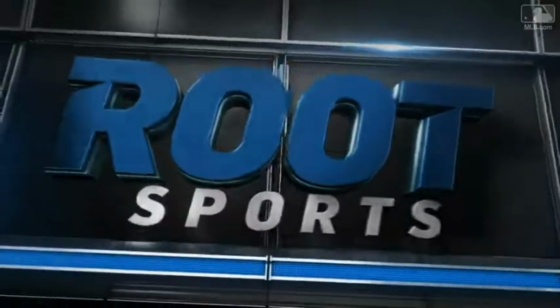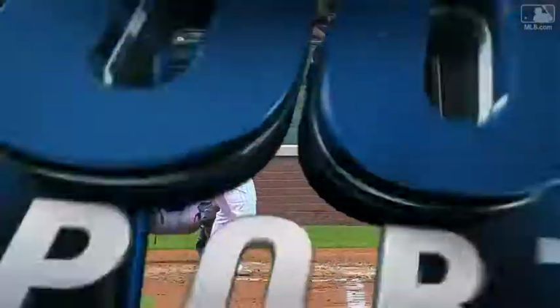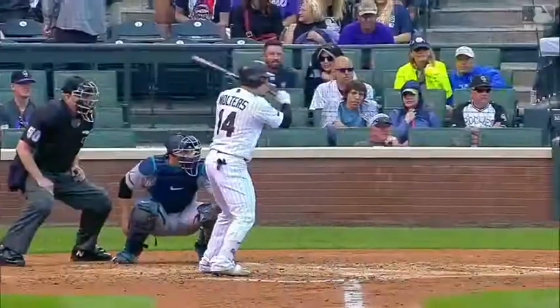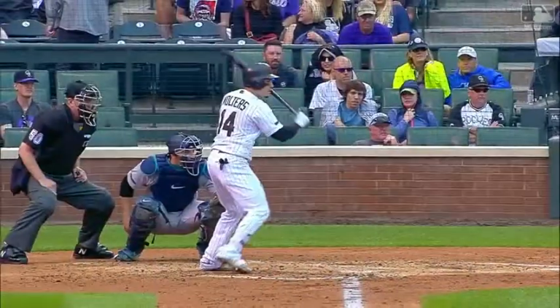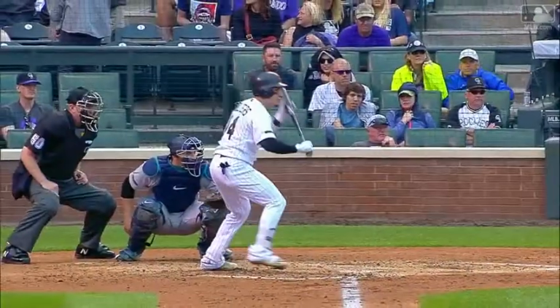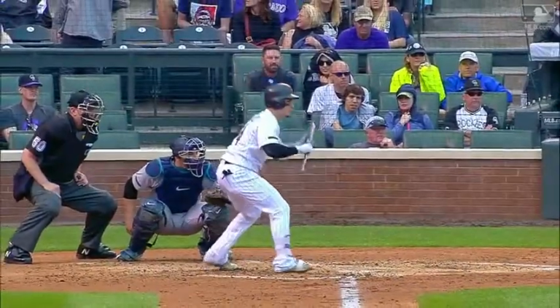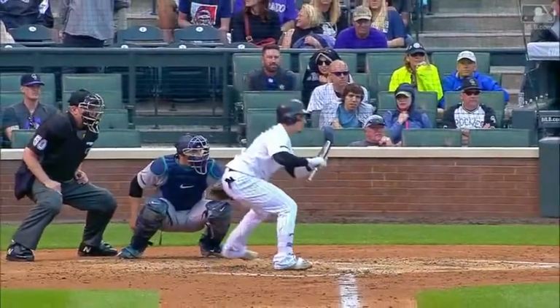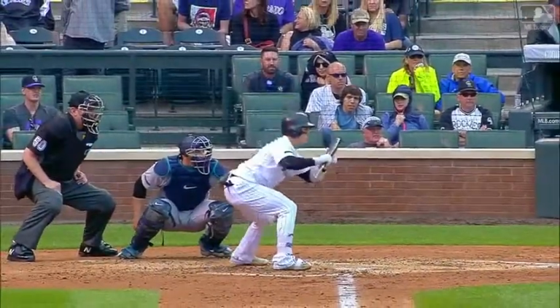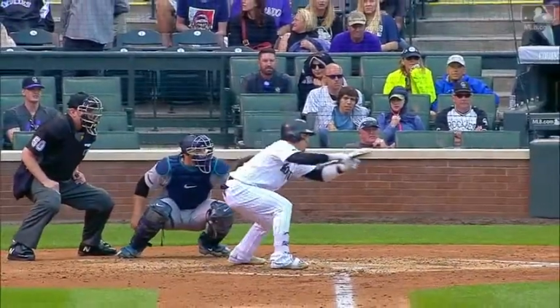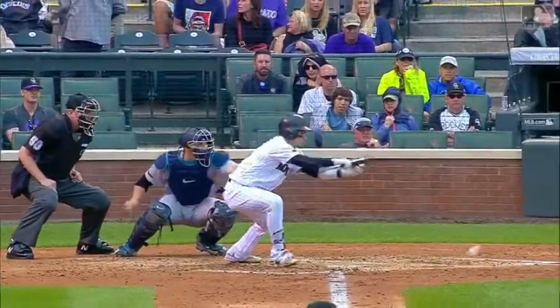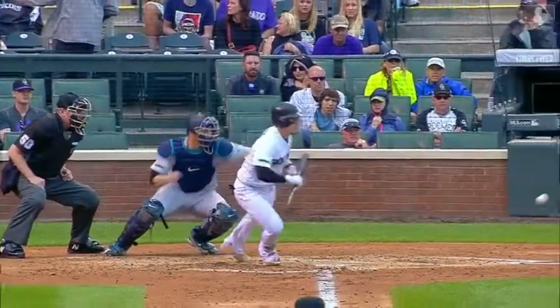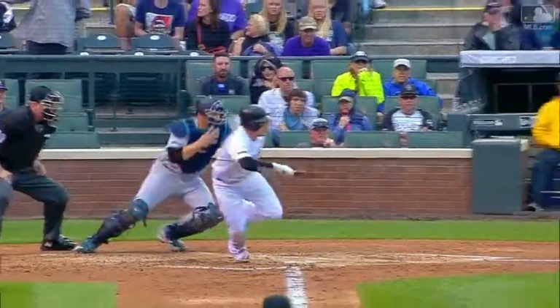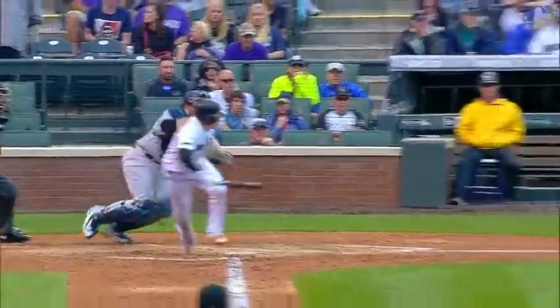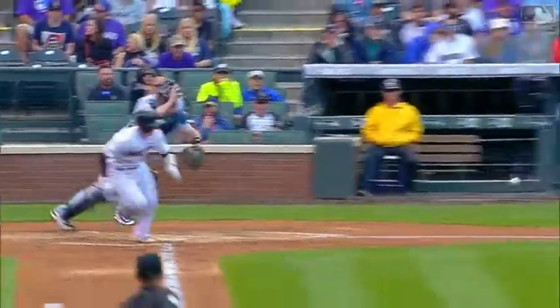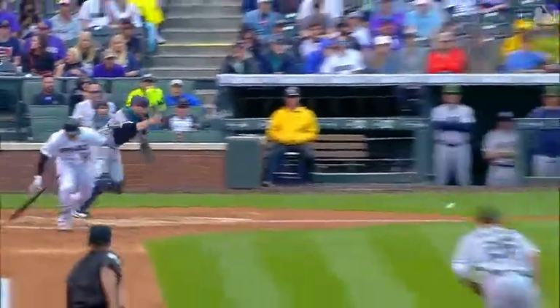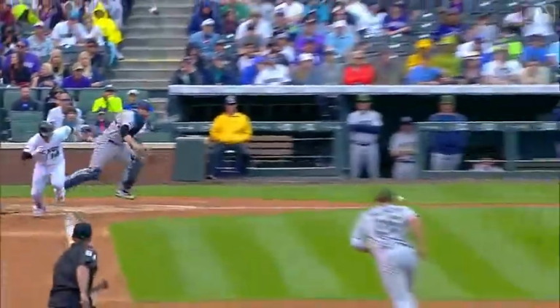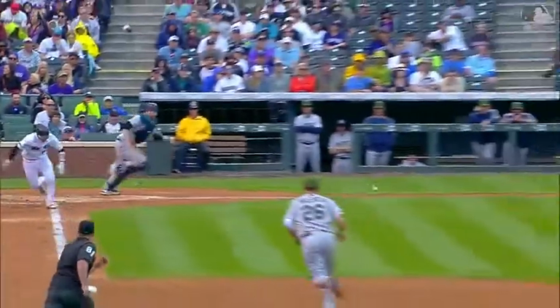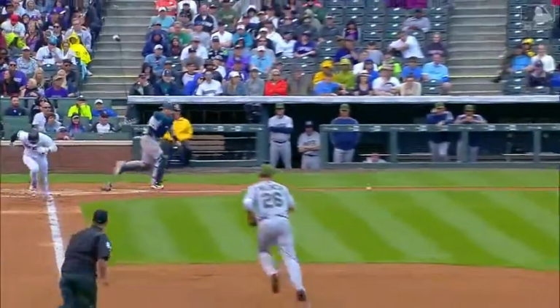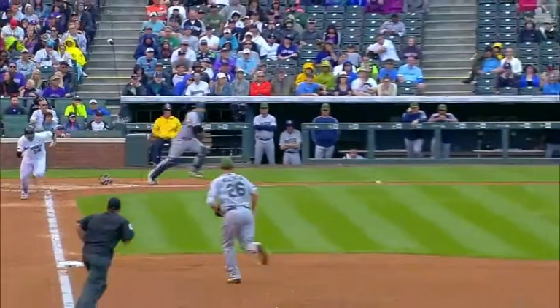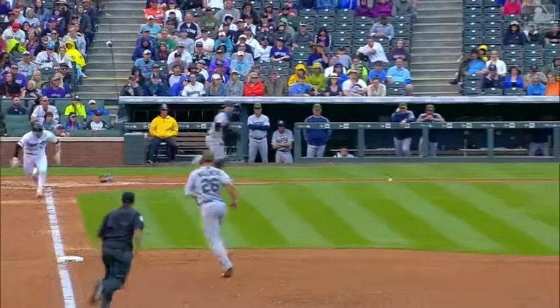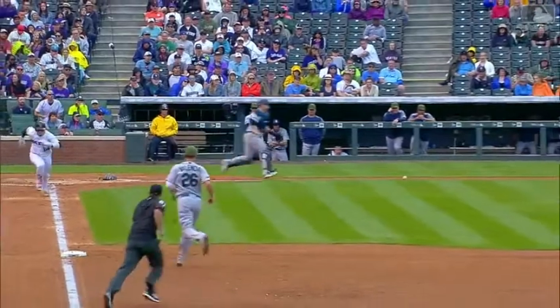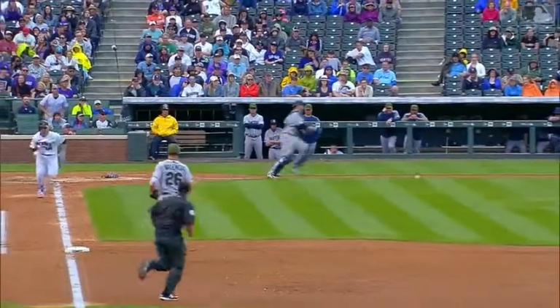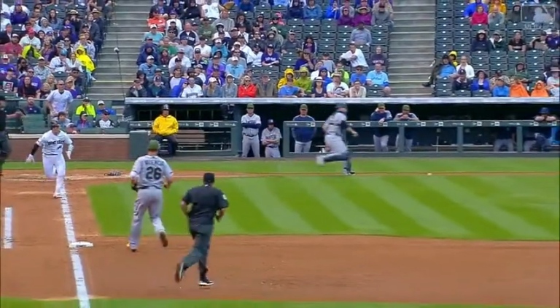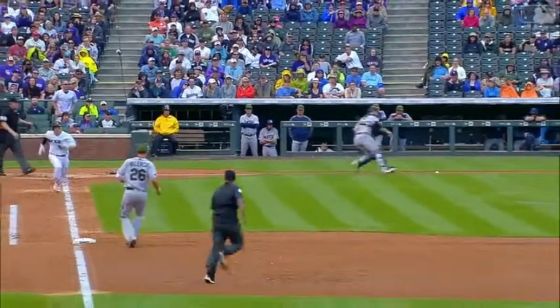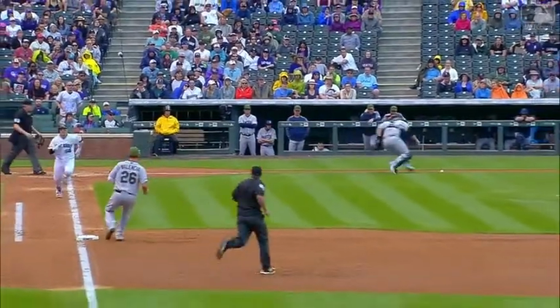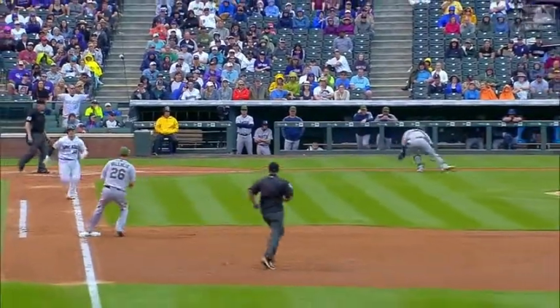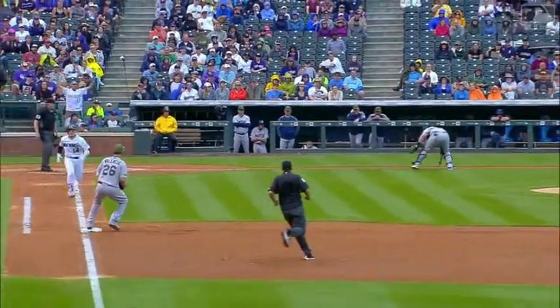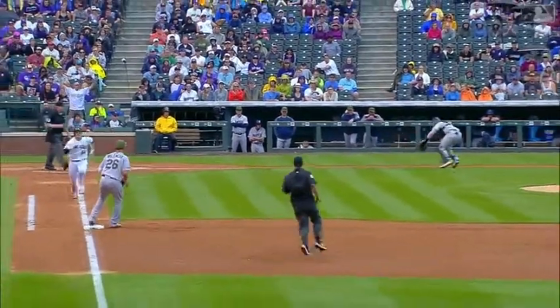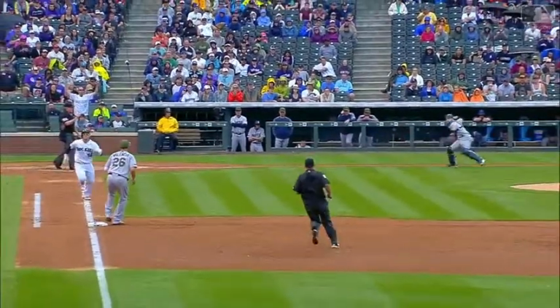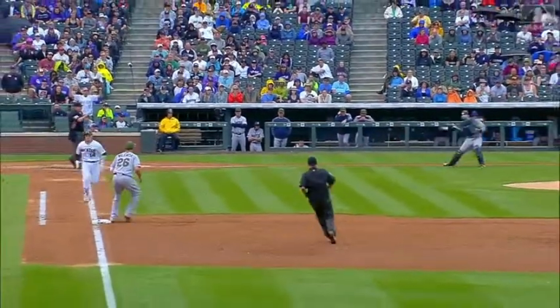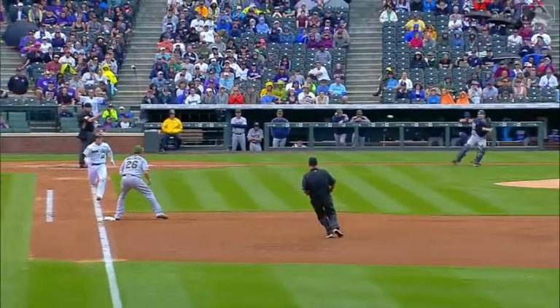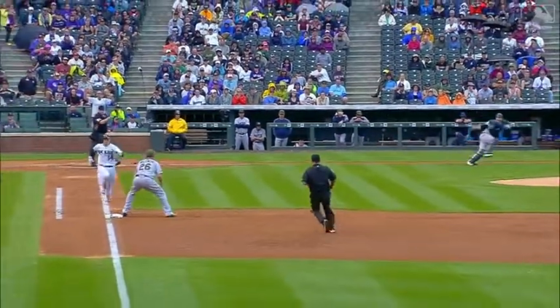Well, we know he has a strong throwing arm, but he's a good athlete. Pretty good bunt. We're going to pick it up, bare hand, spin, and throw a strike to Valencia at first base.